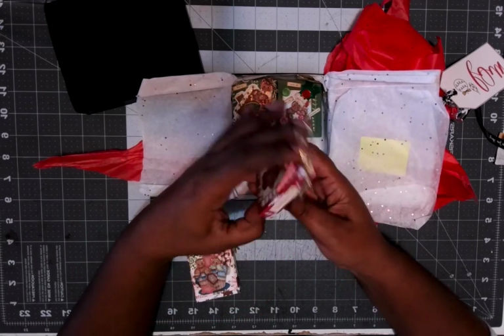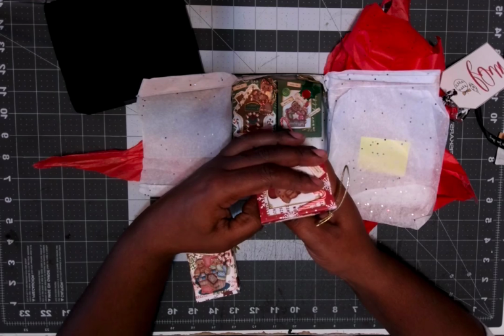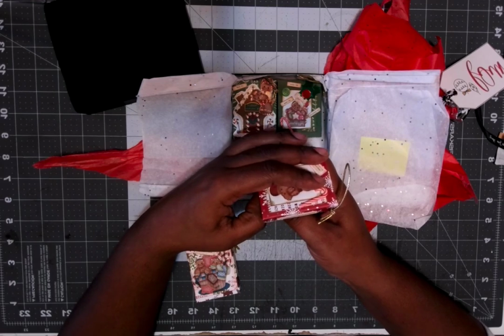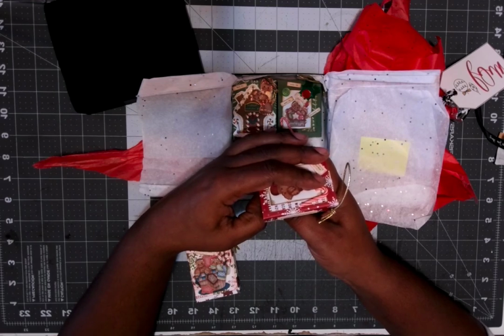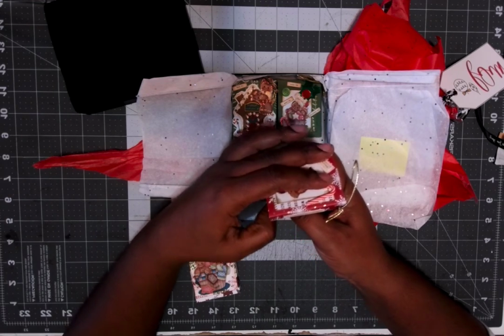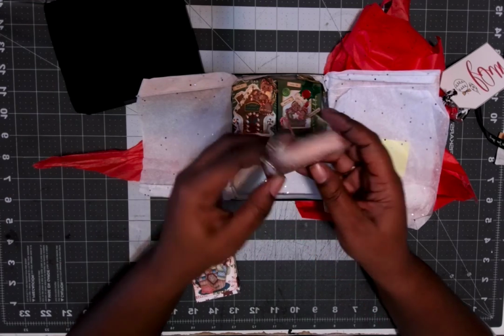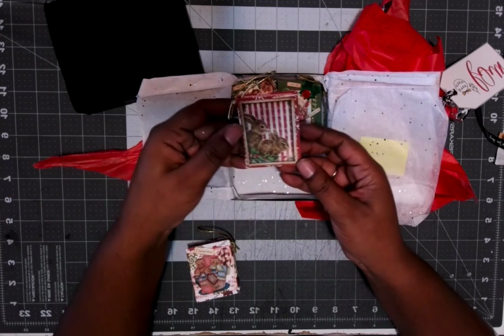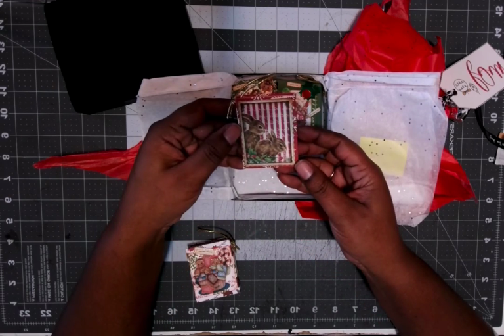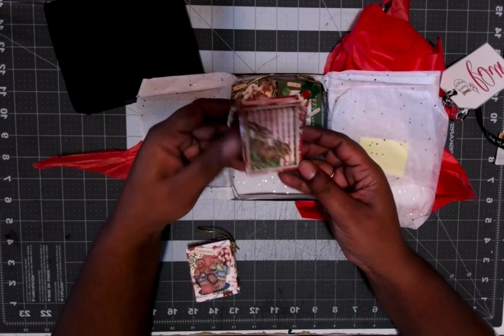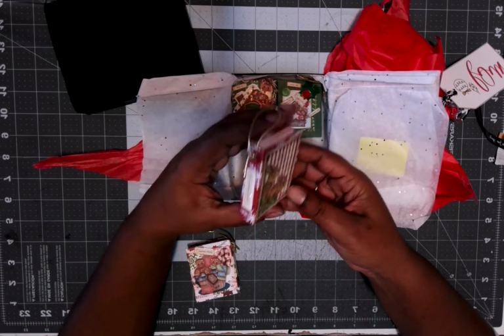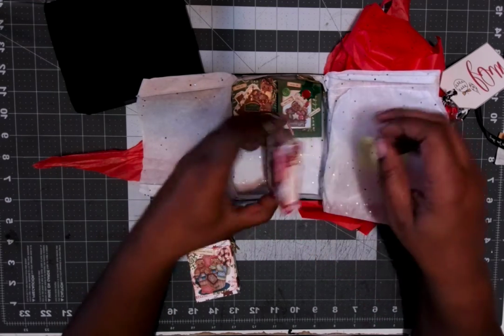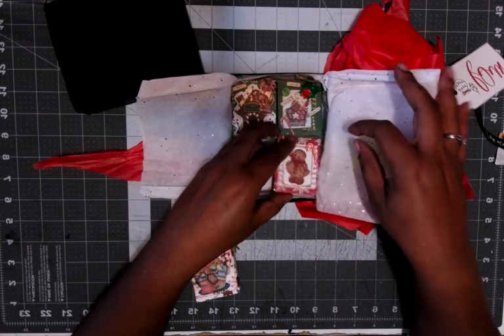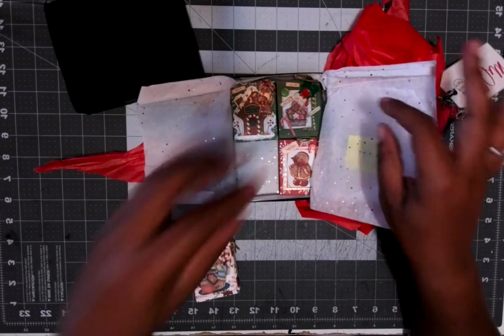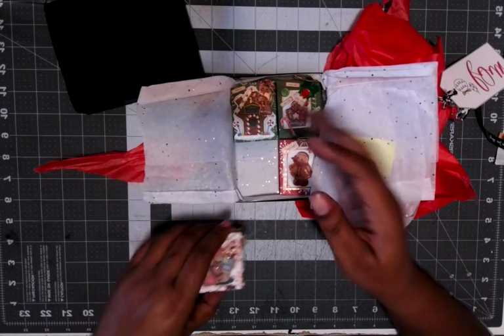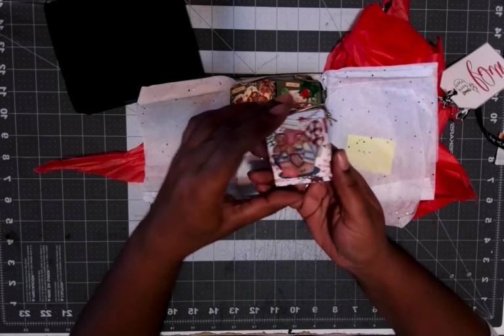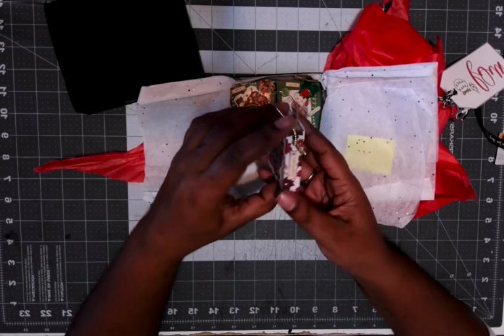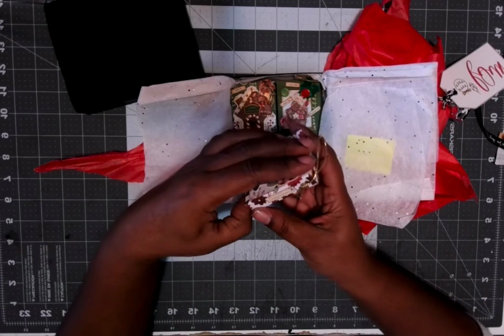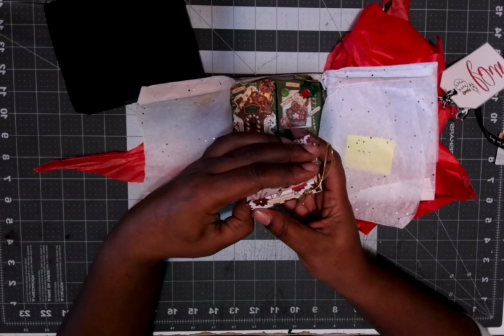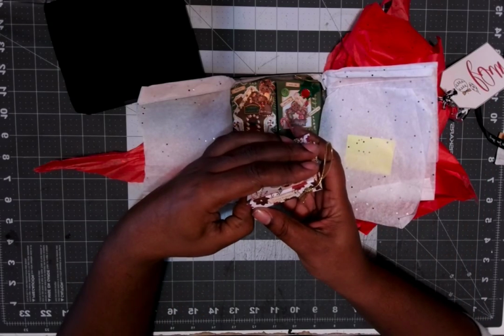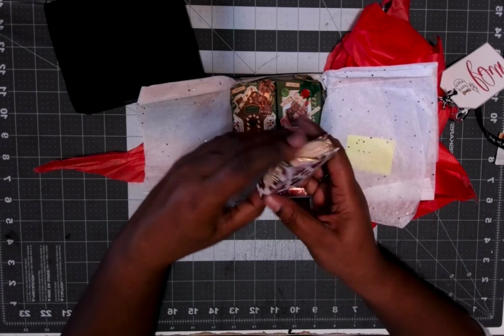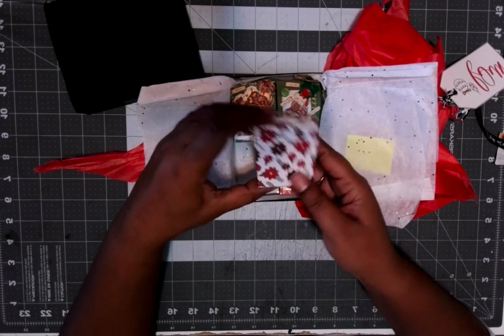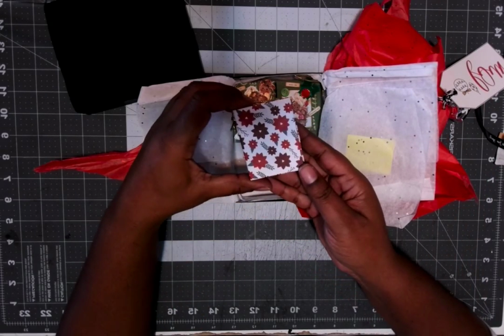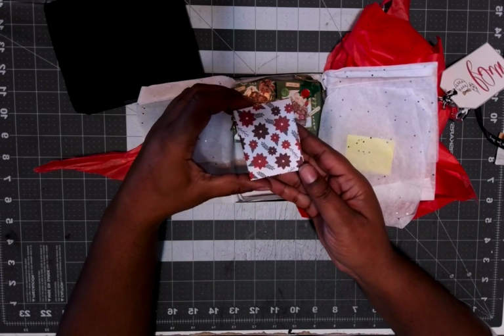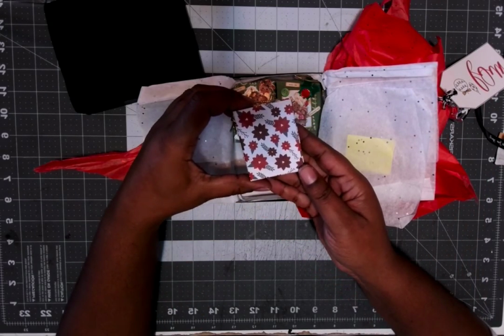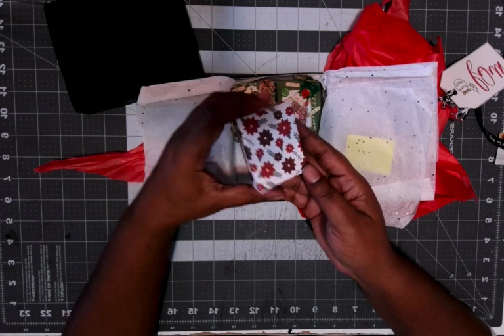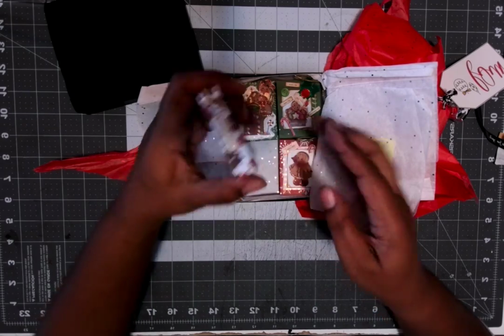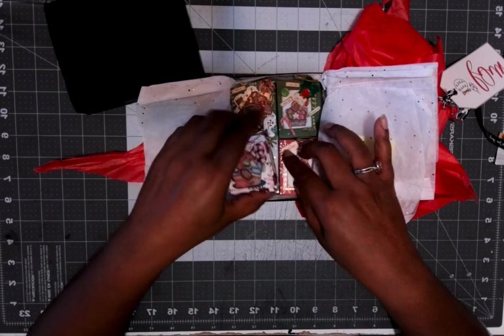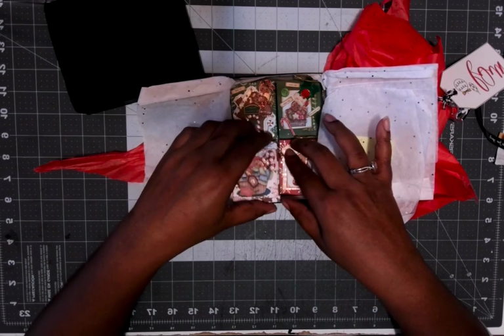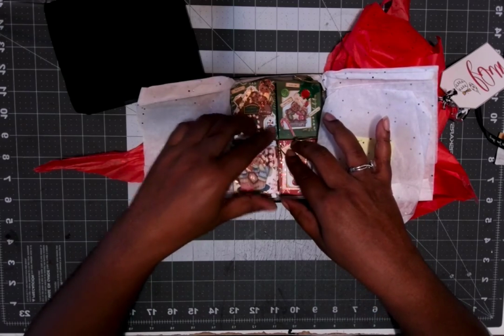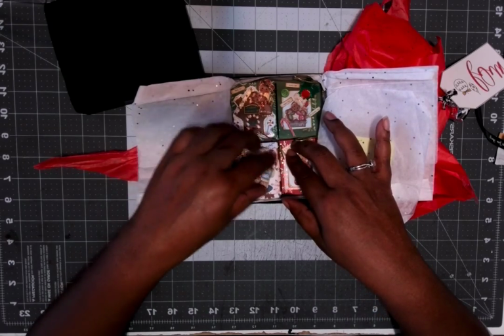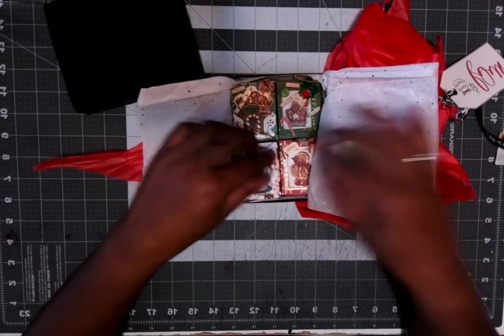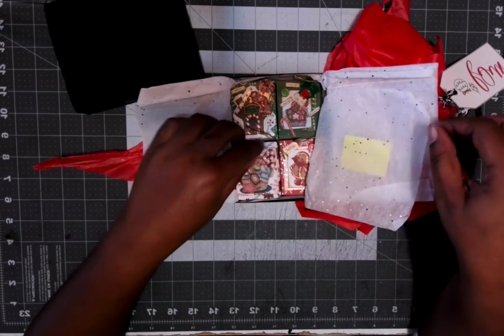And then this one says Tis the Season to be Jolly — and that's the back of that one. And then this one right here says Cookies for Santa, and that's the back of that paper. I think she also has a tutorial on how to make these on her page.